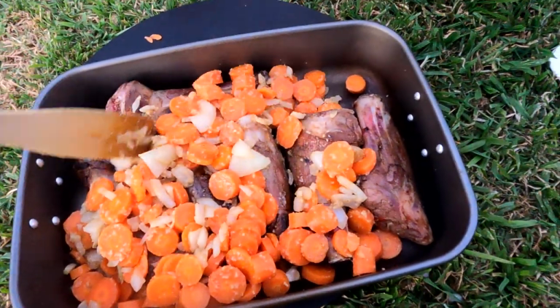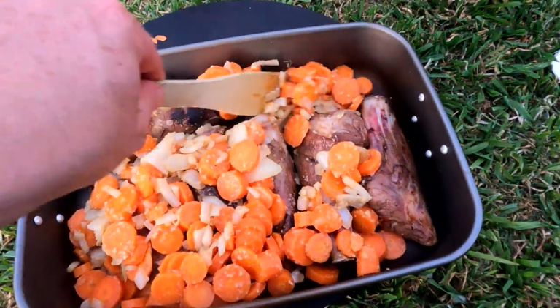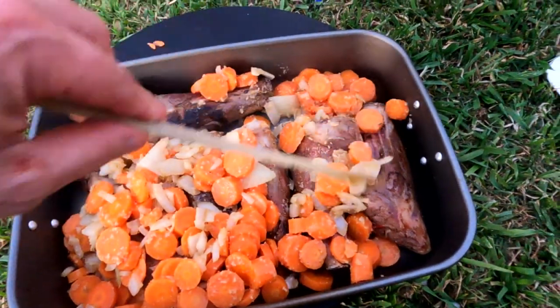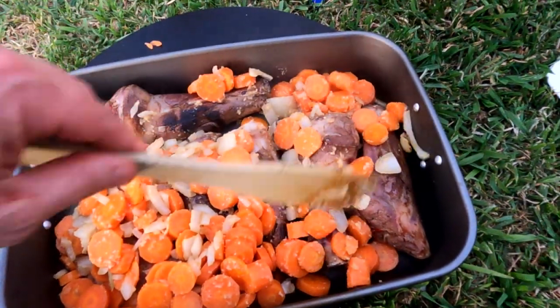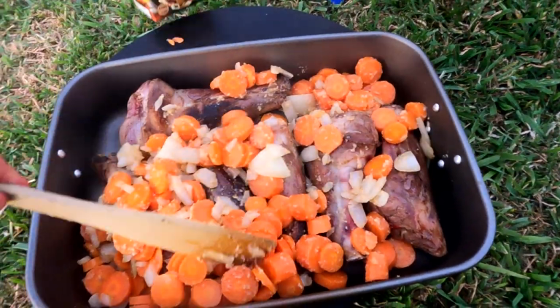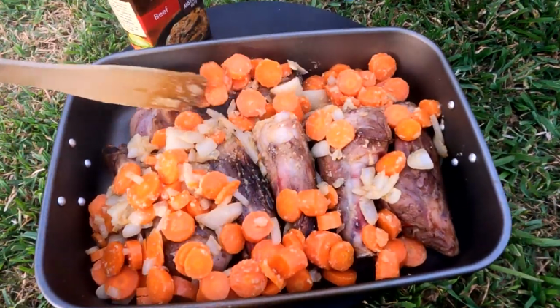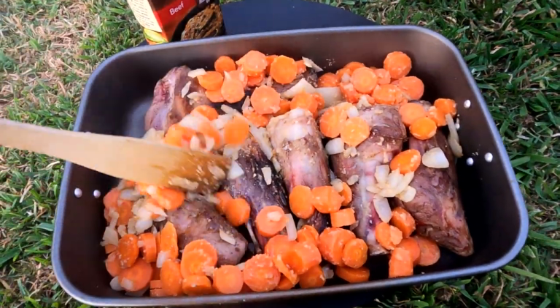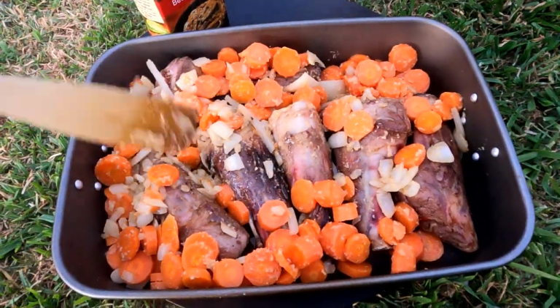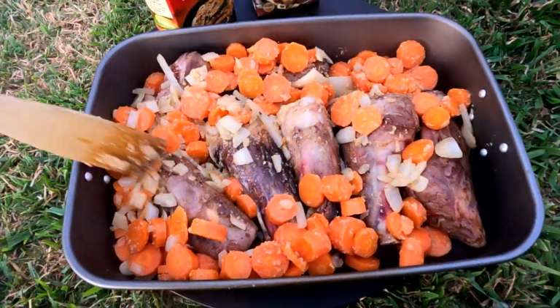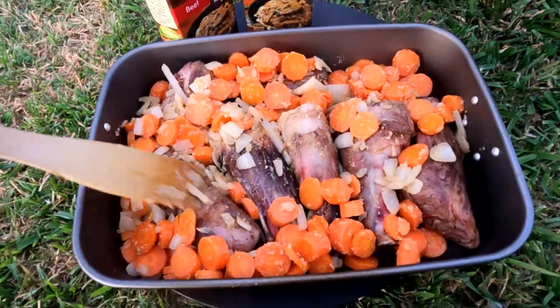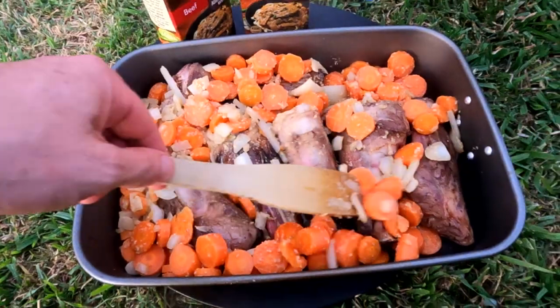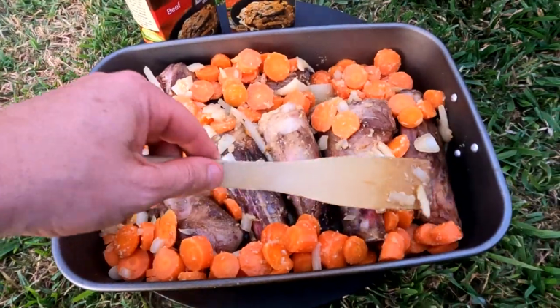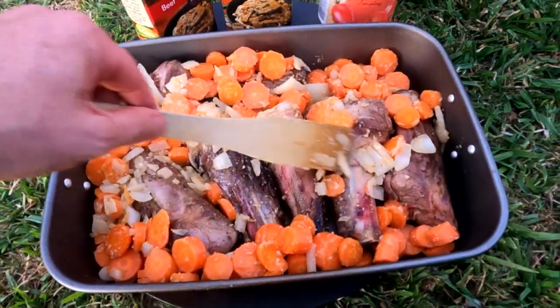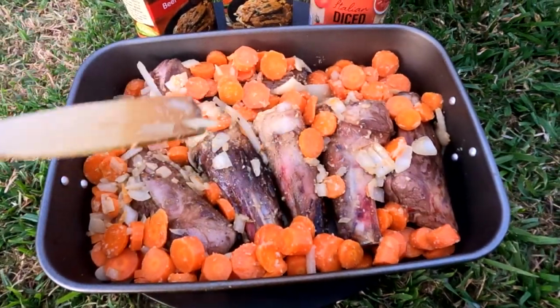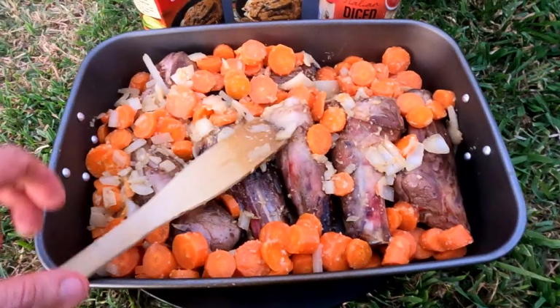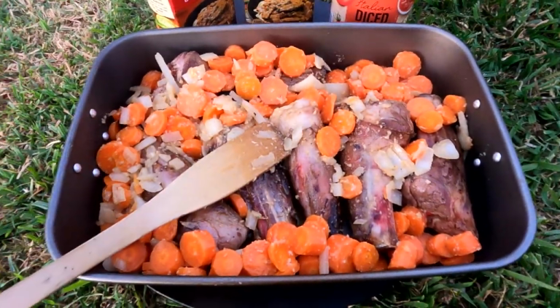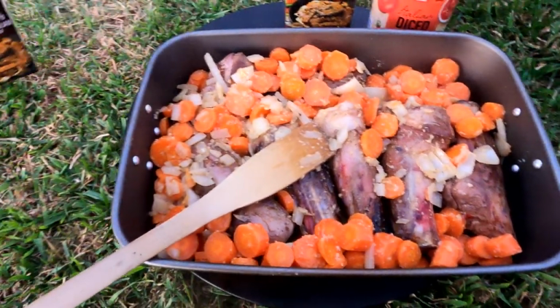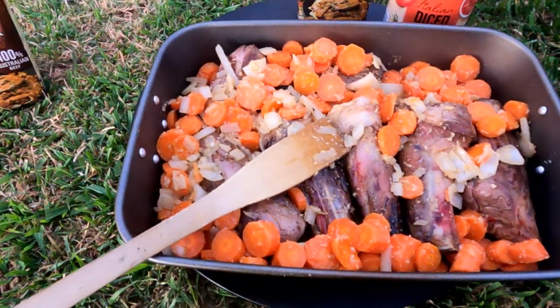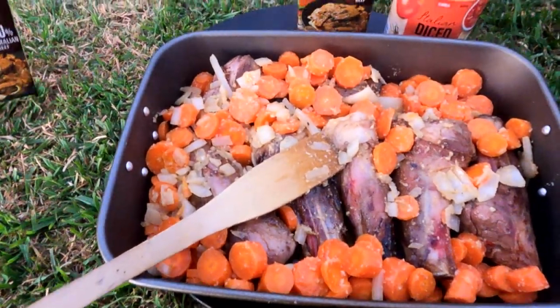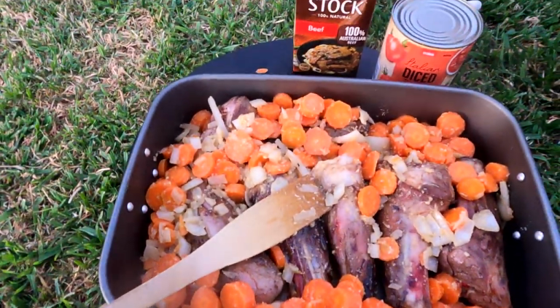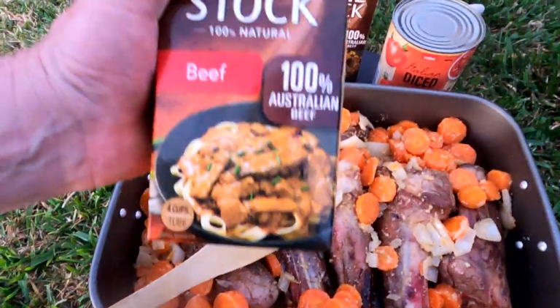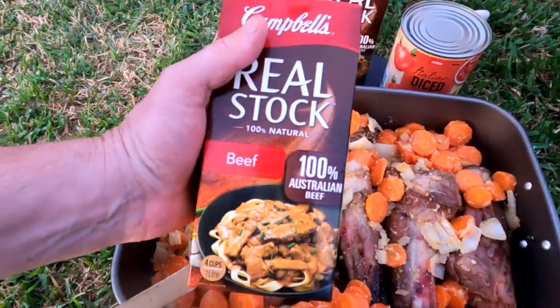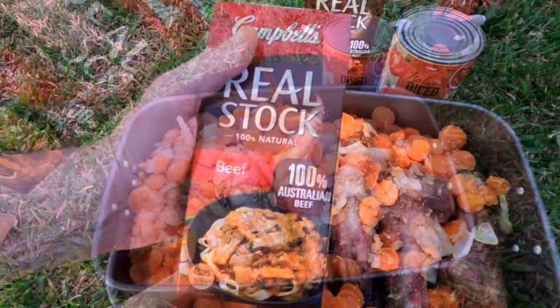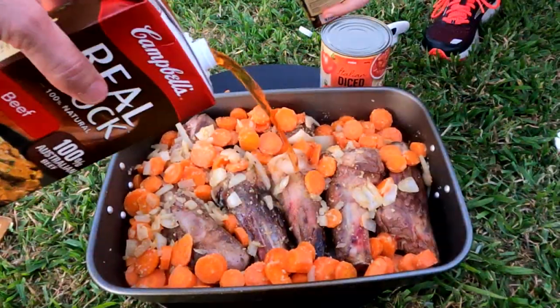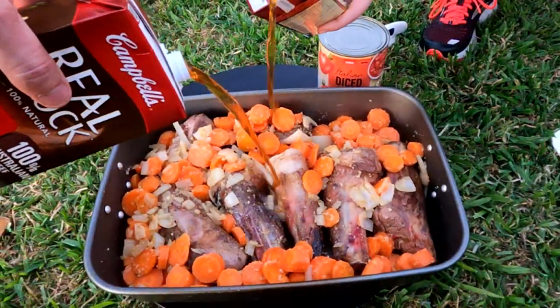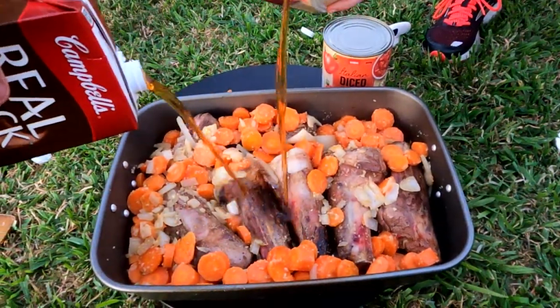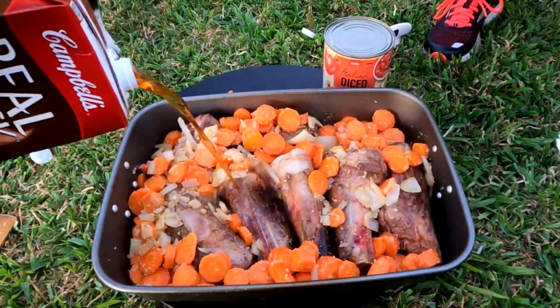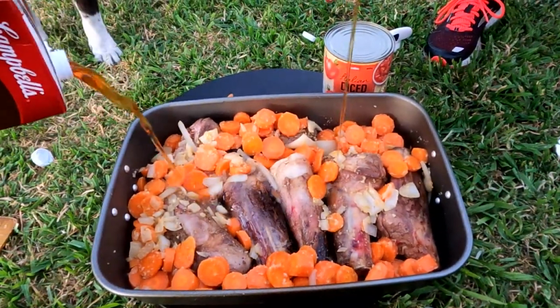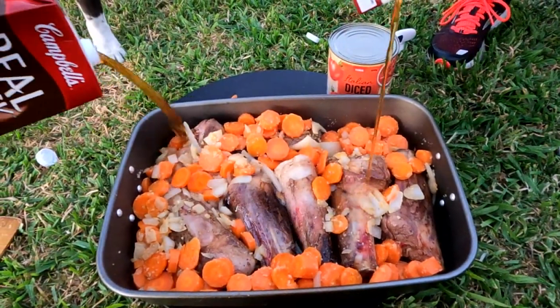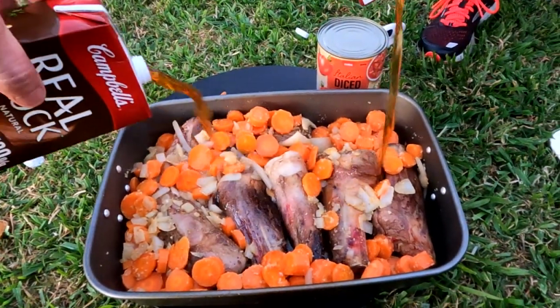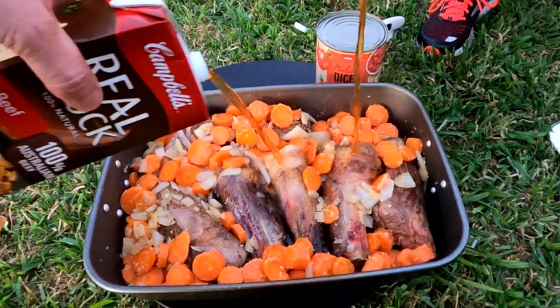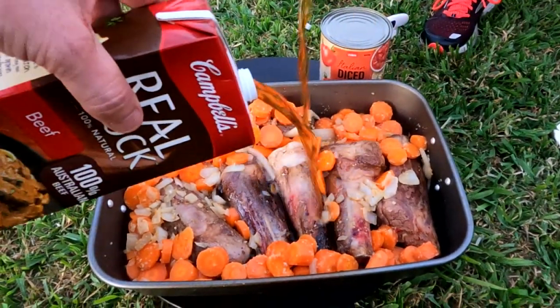Mix it through and then it's time to add the stock. We're using a beef stock here — about one and a half litres. We want to totally submerge all those lamb shanks so that they soften once we put it into the oven.